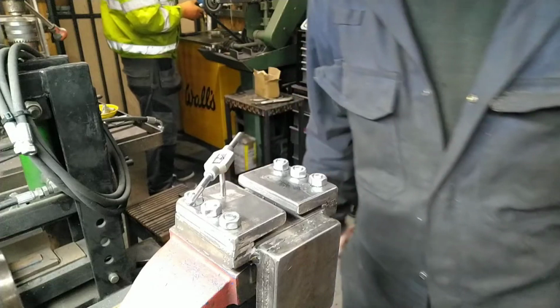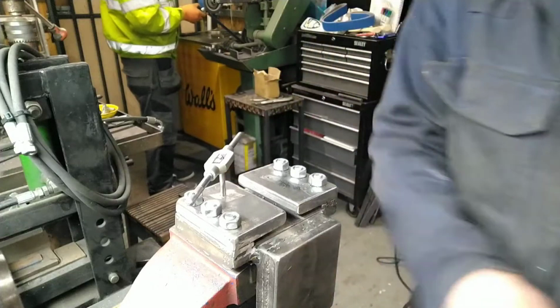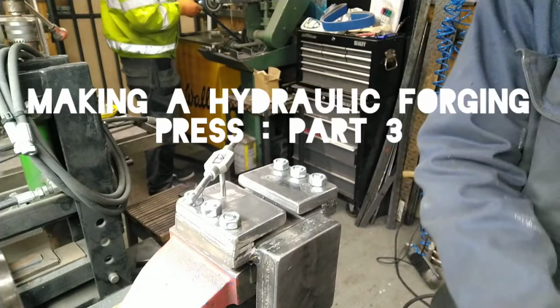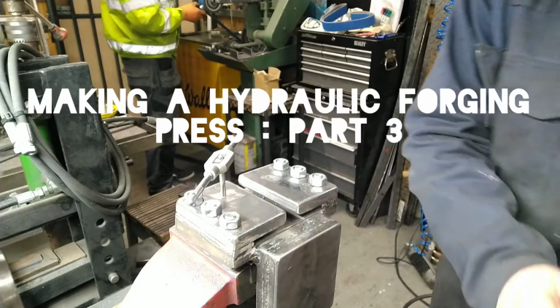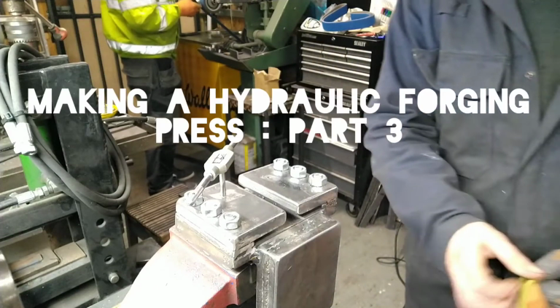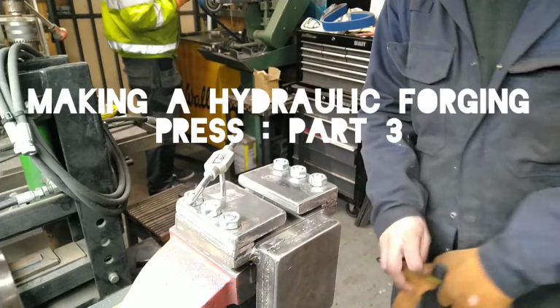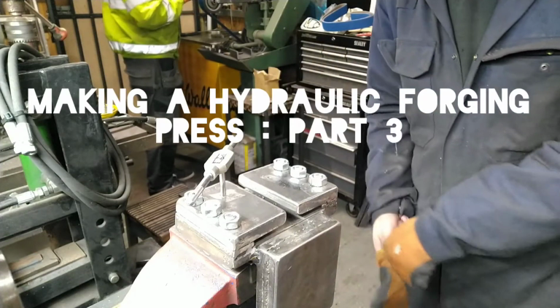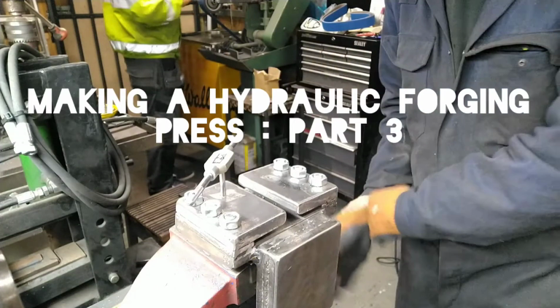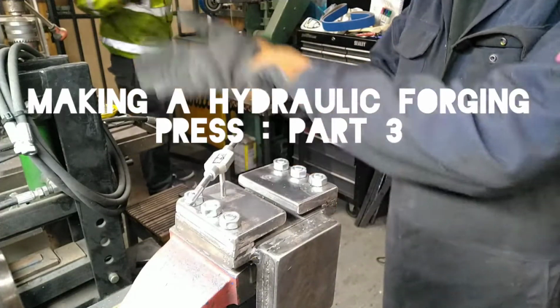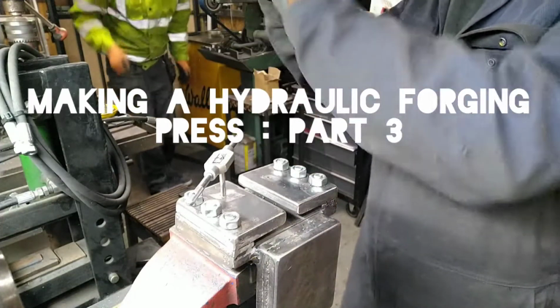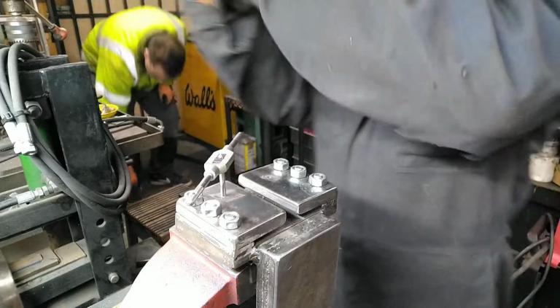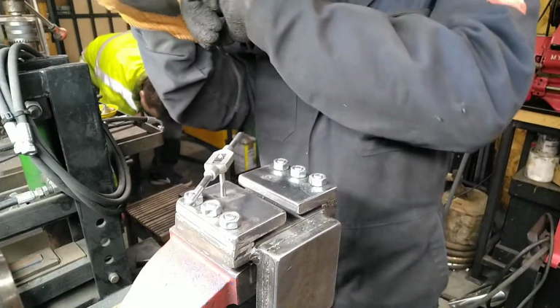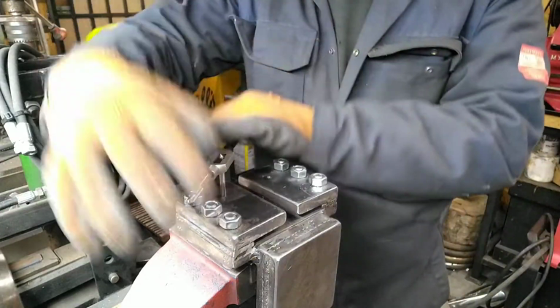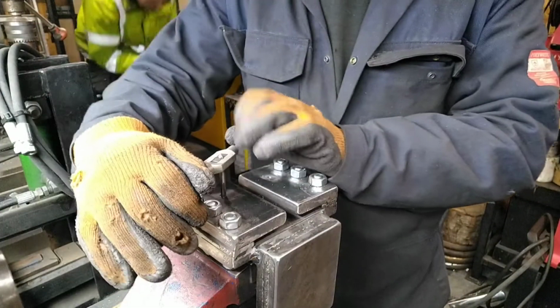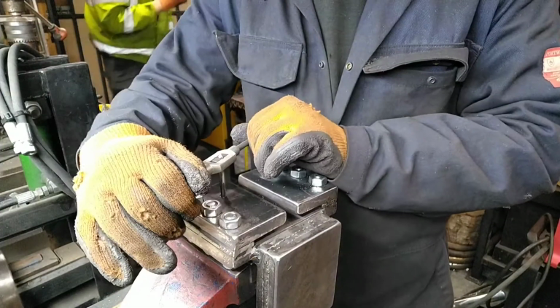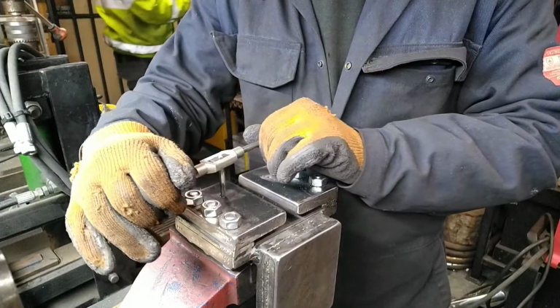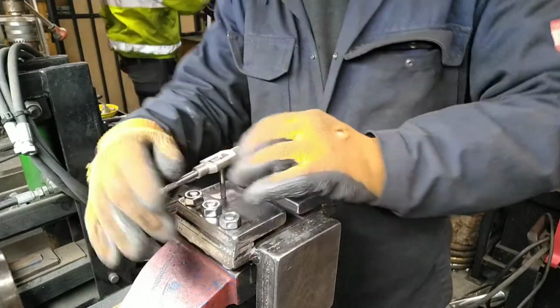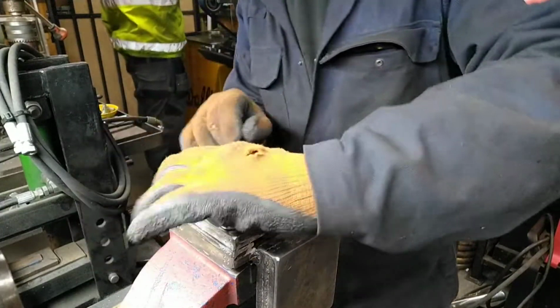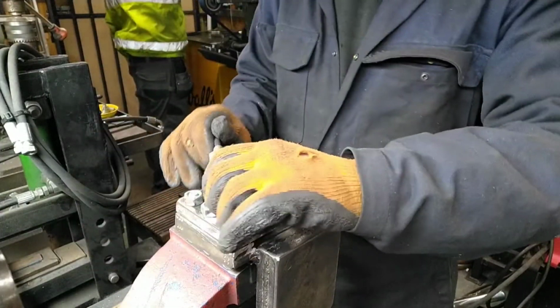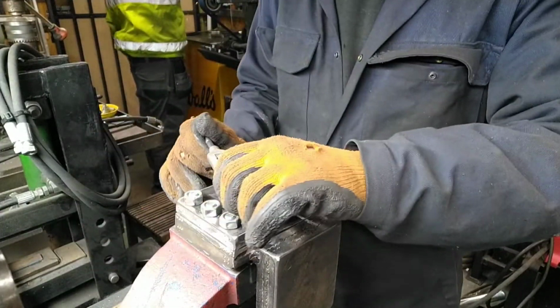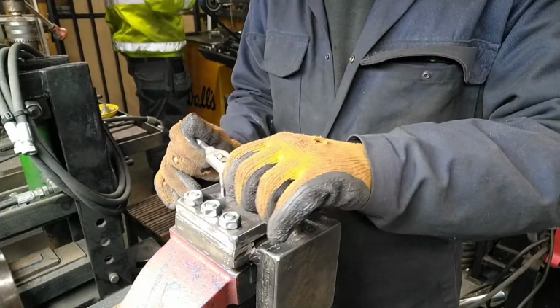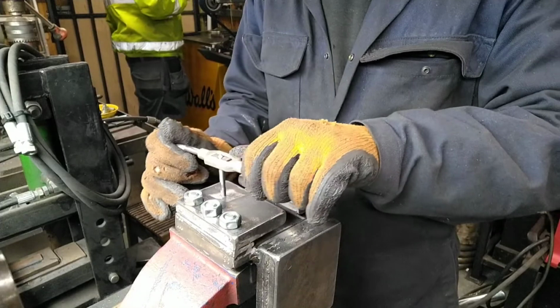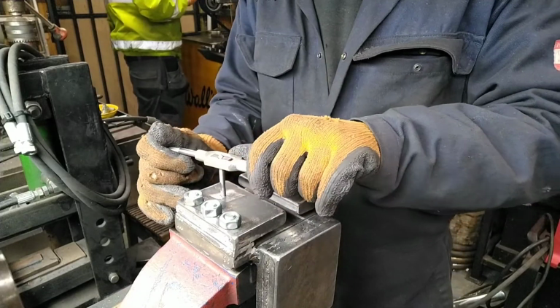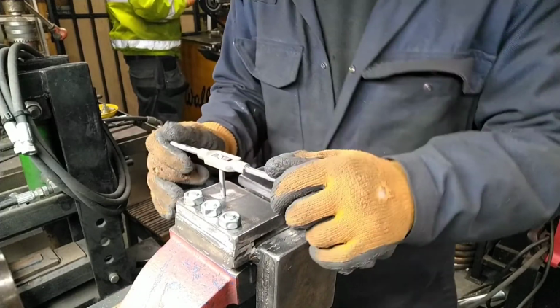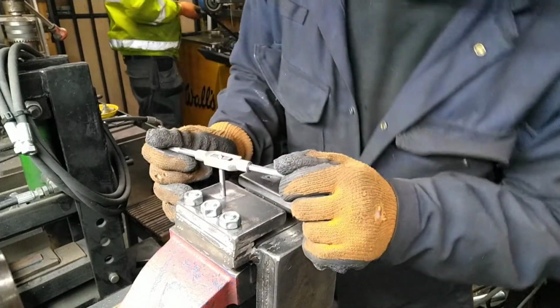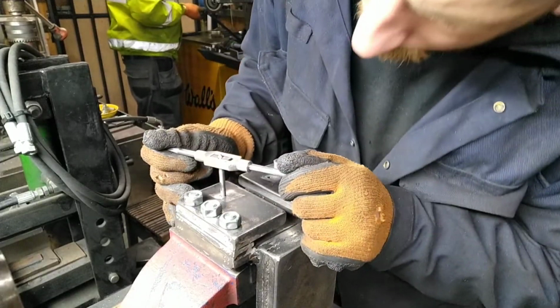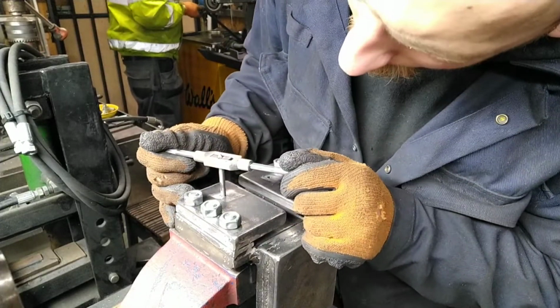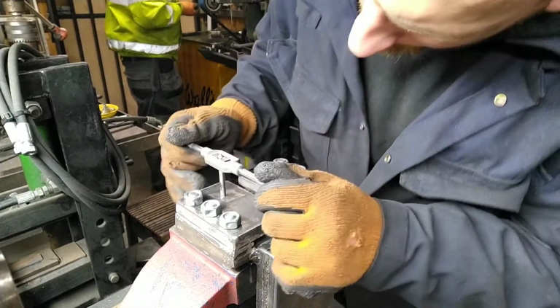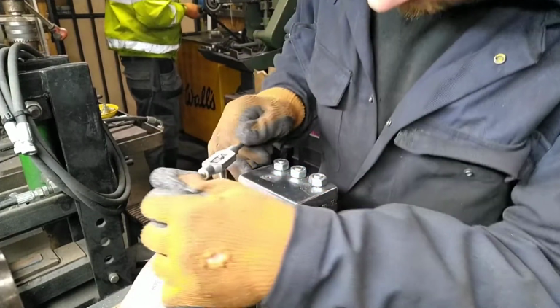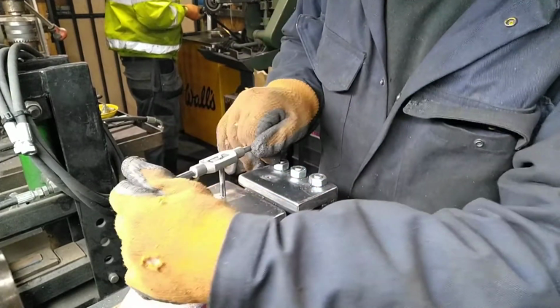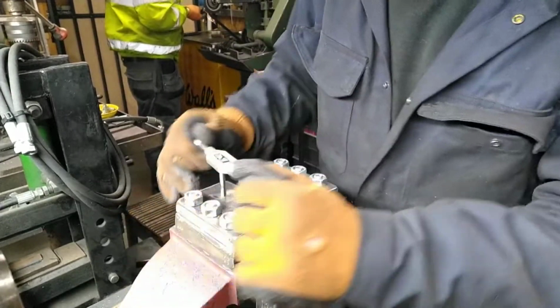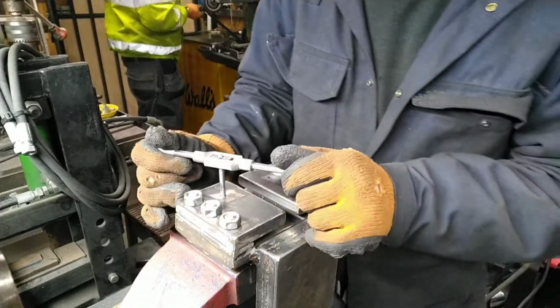Hi guys, this is part 3 of the forging press build. Unfortunately my brother came along today and obviously needed to grind some hinges — that's him in the background — so I have to do it this way for the most part of the video.